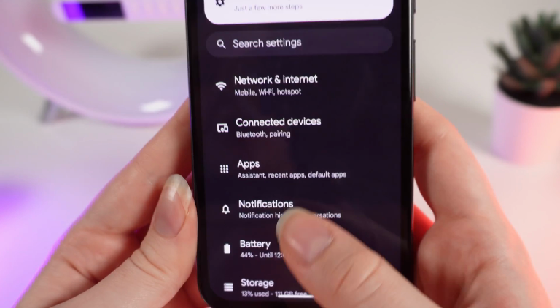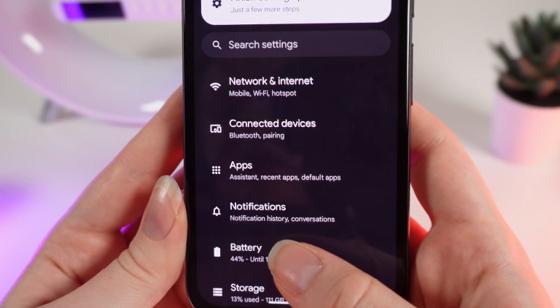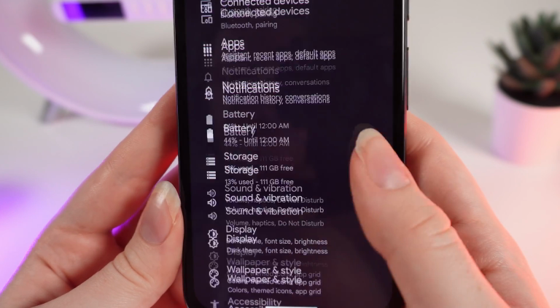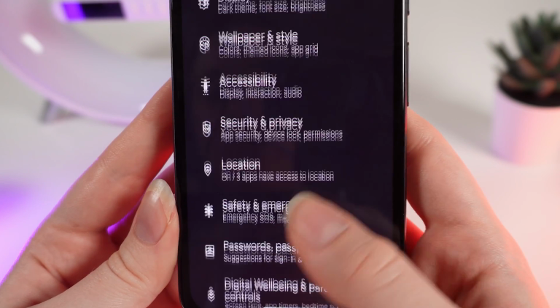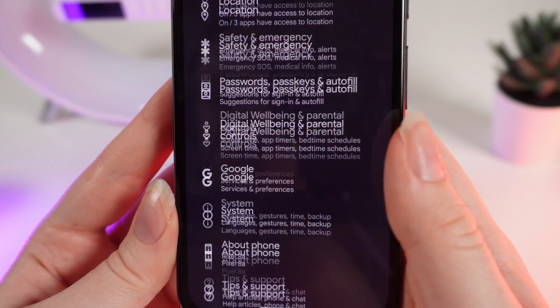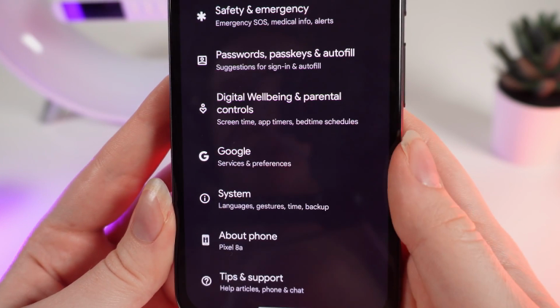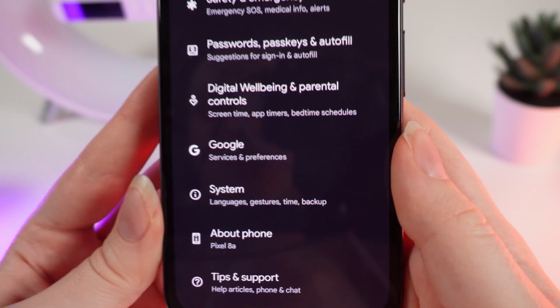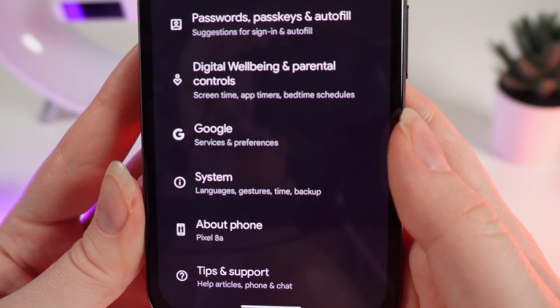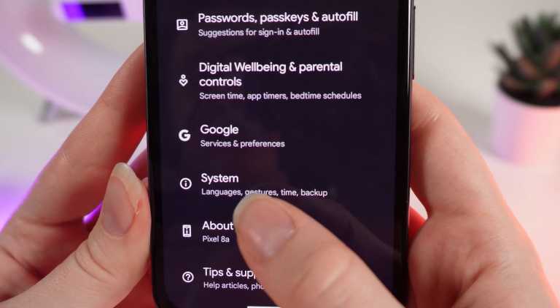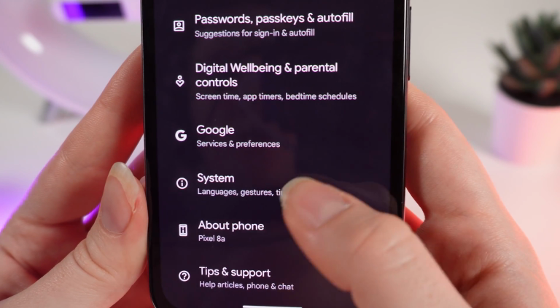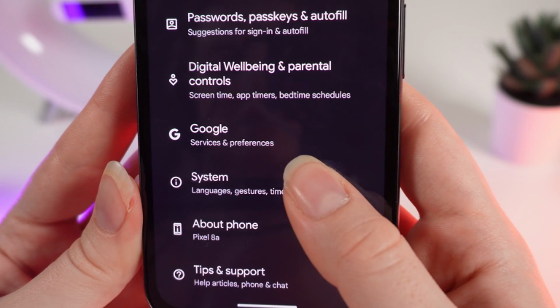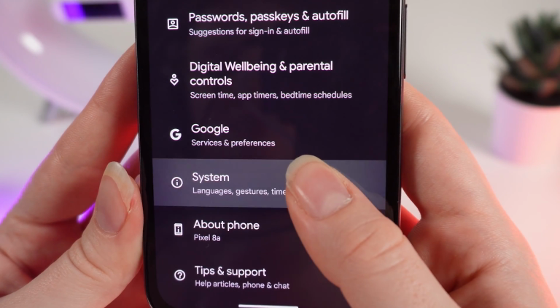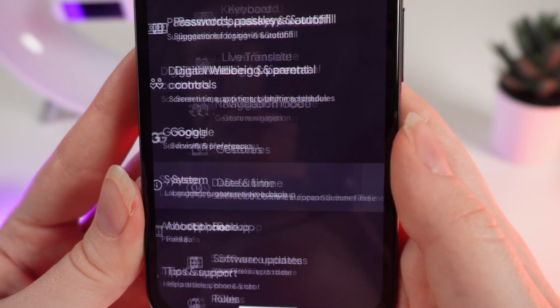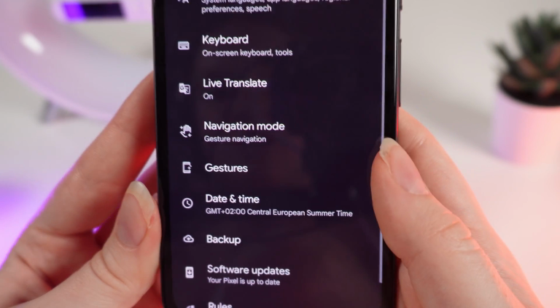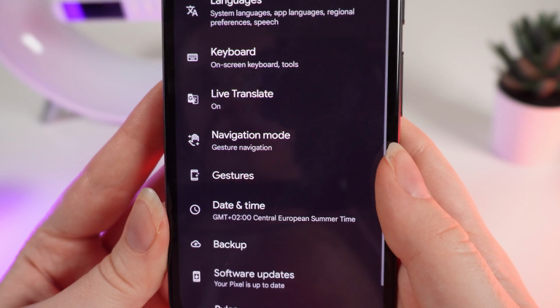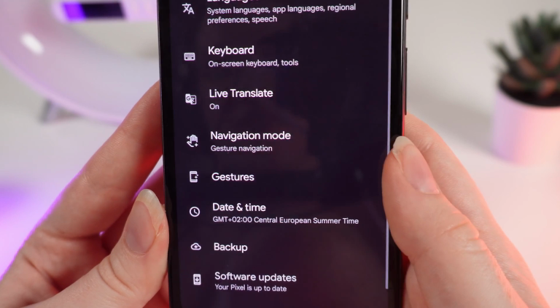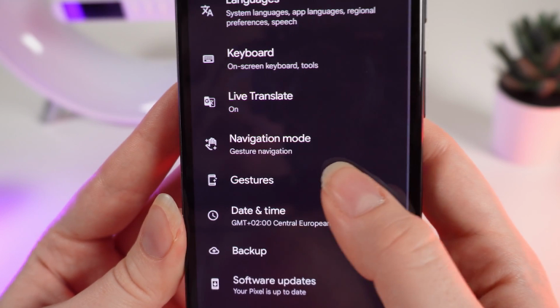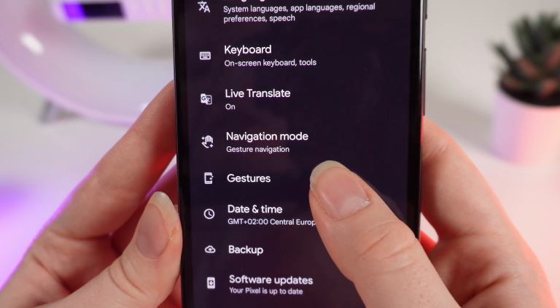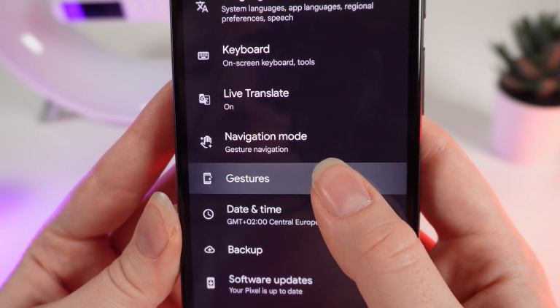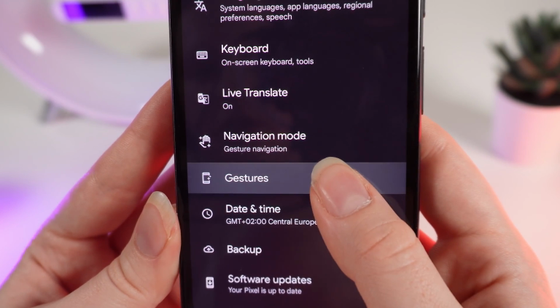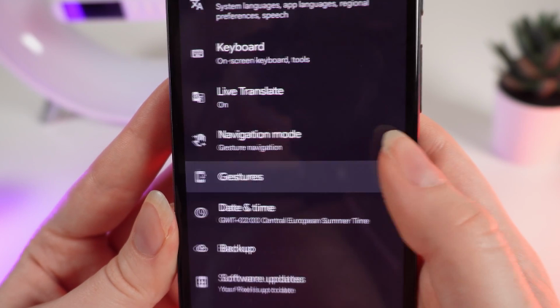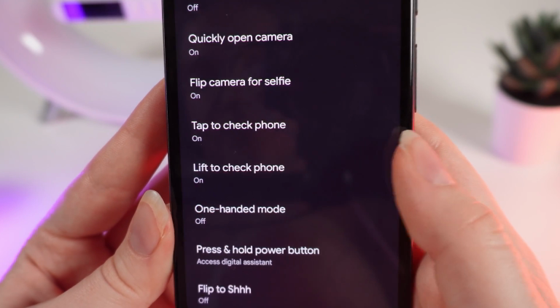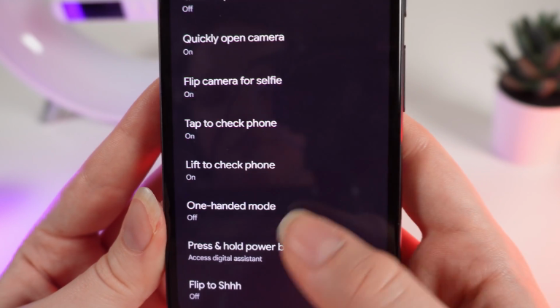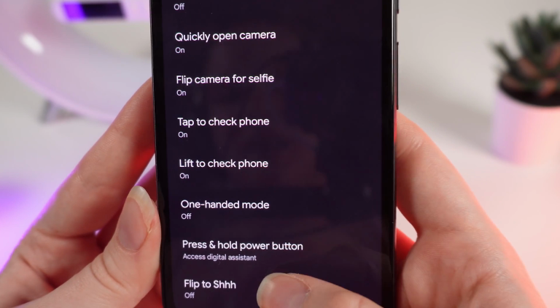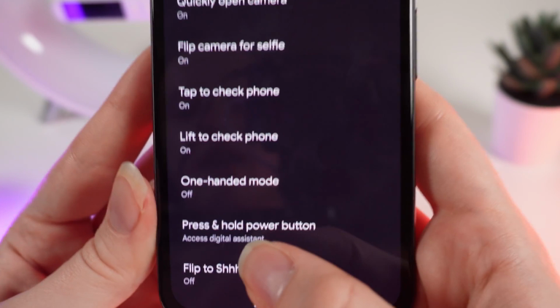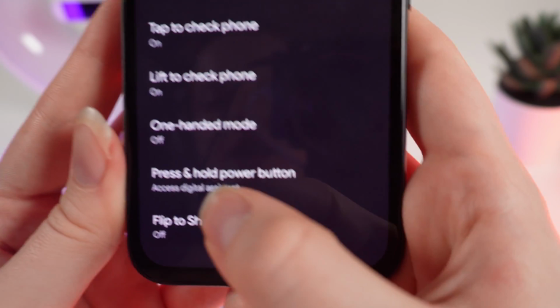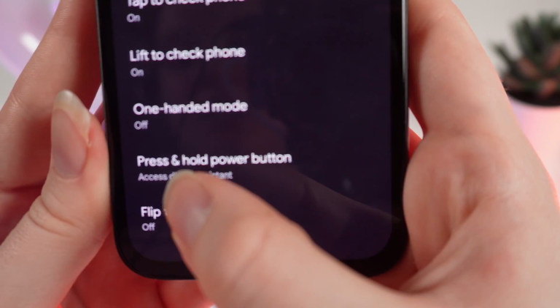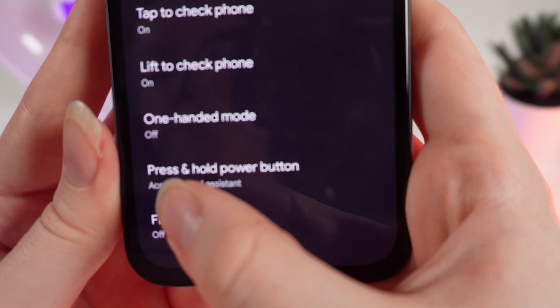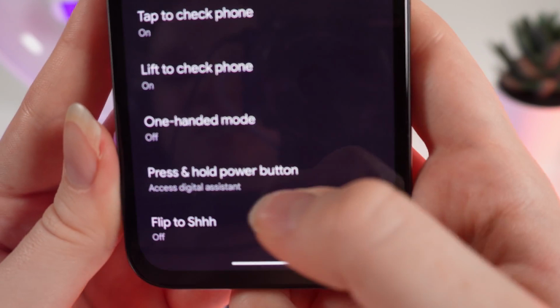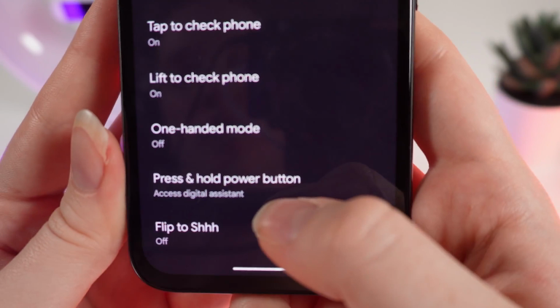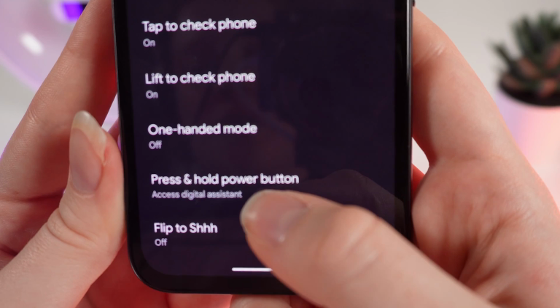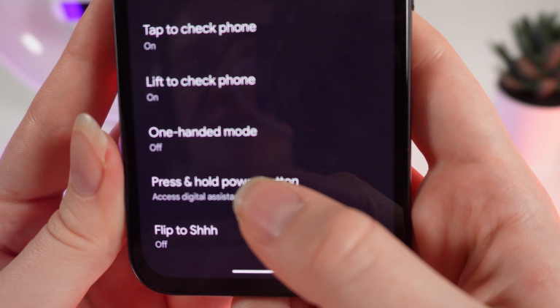After this, scroll down until you see the tab System. Click on it, then click on Gestures, and right here press and hold power button.